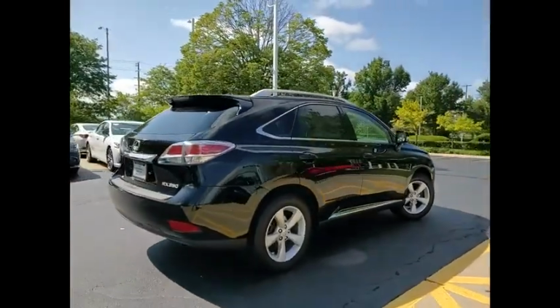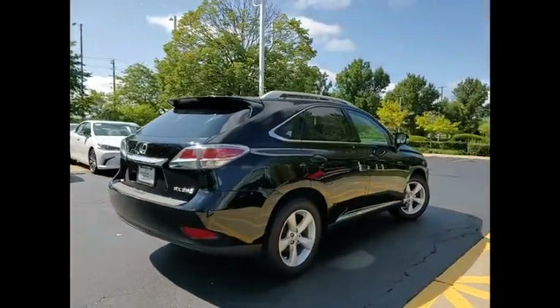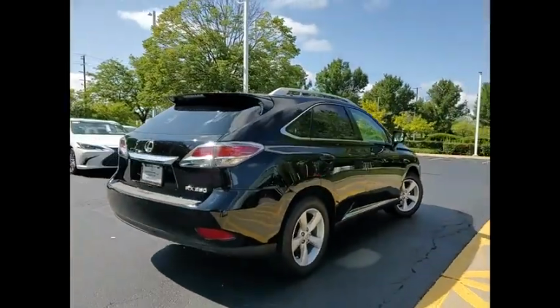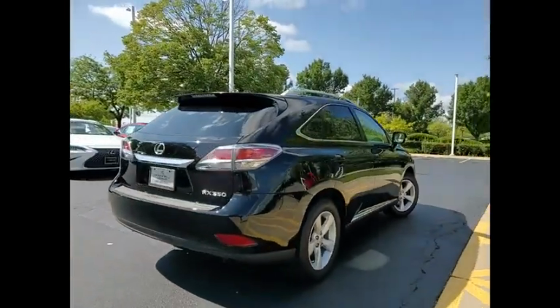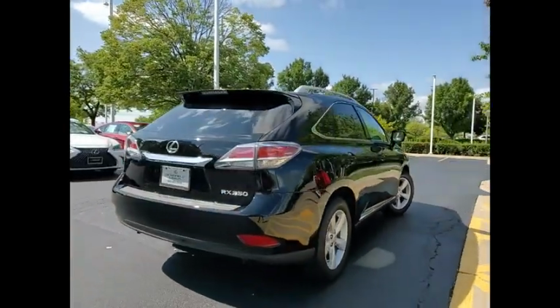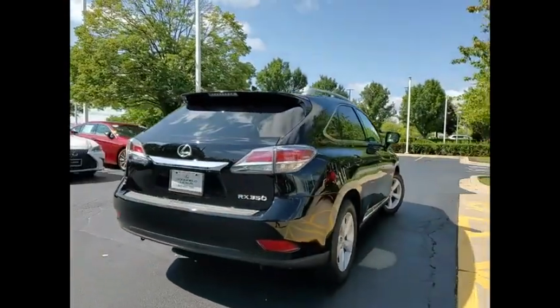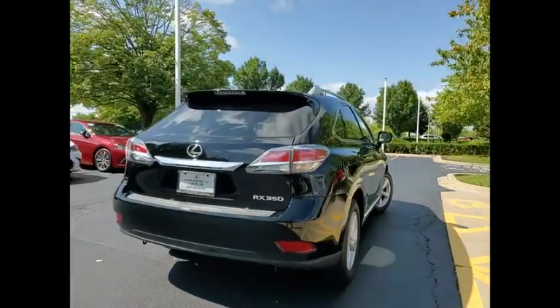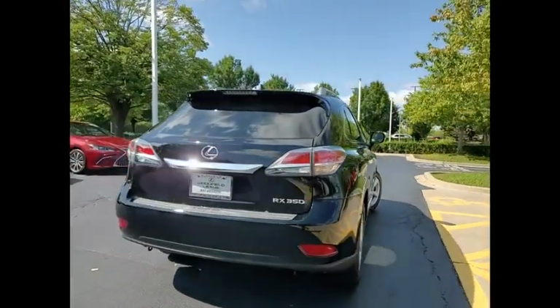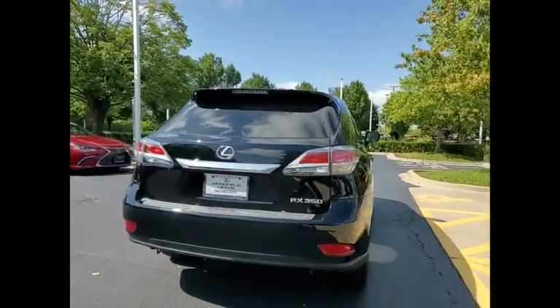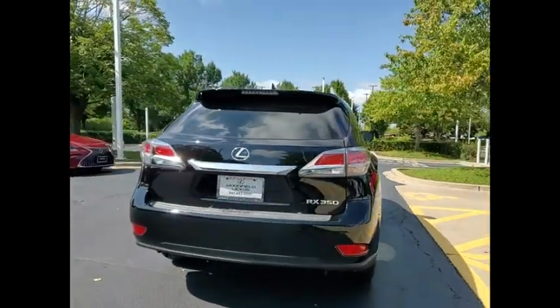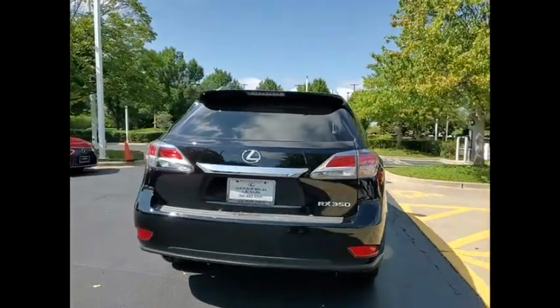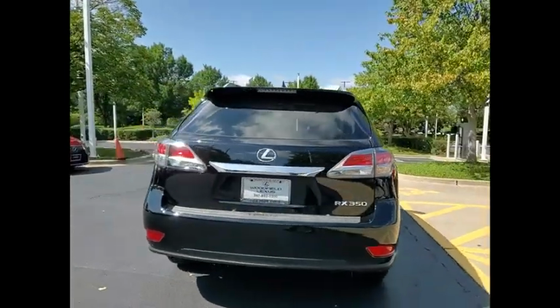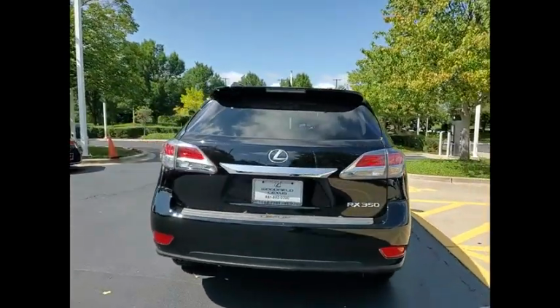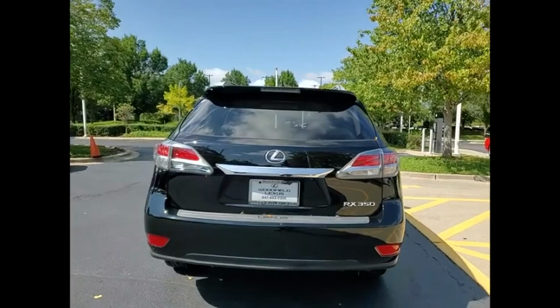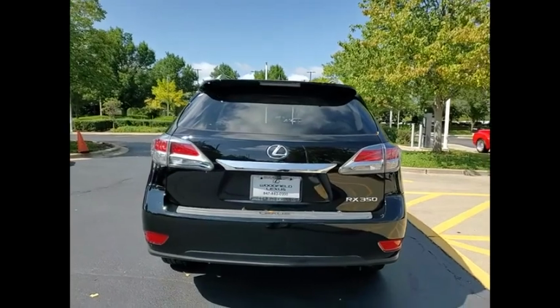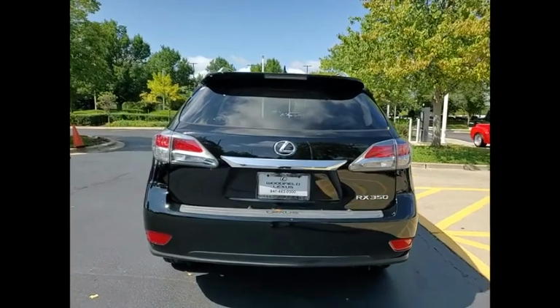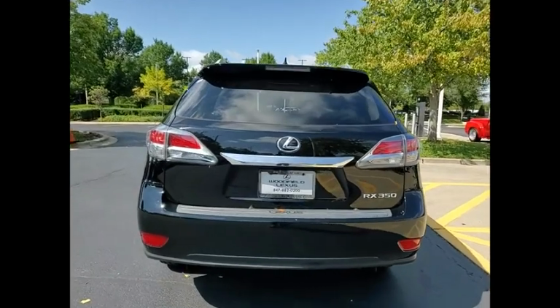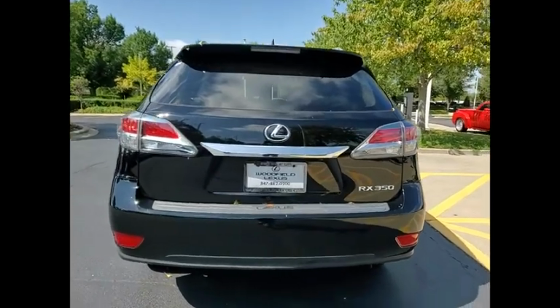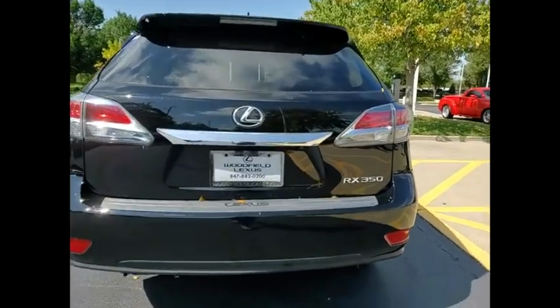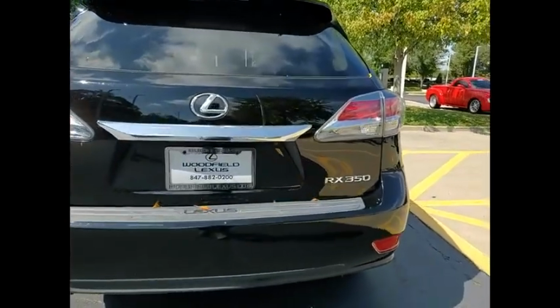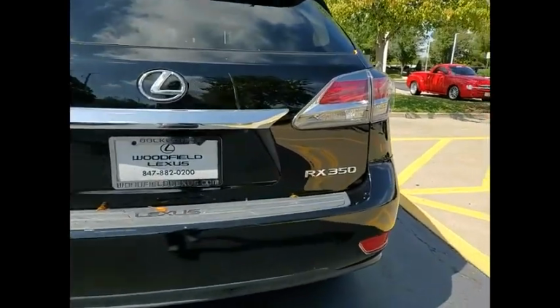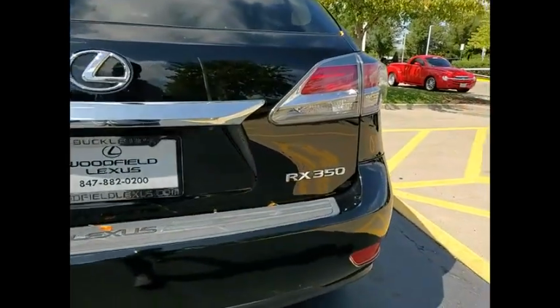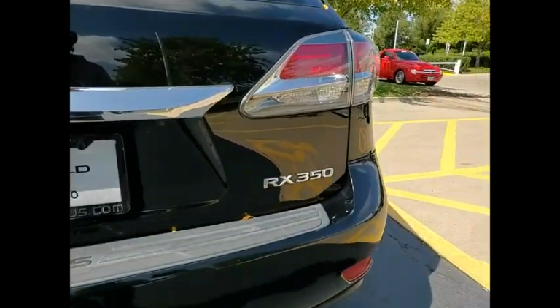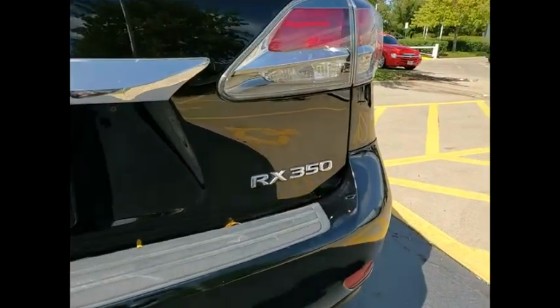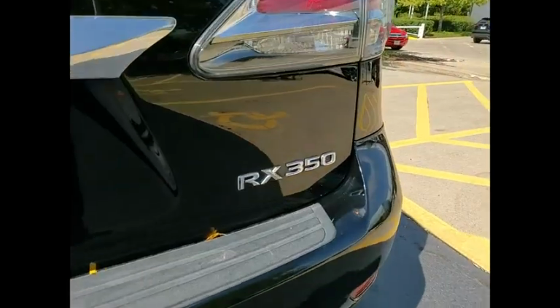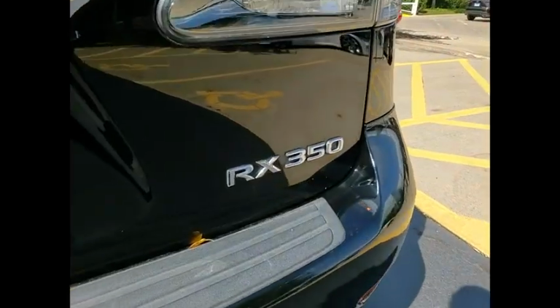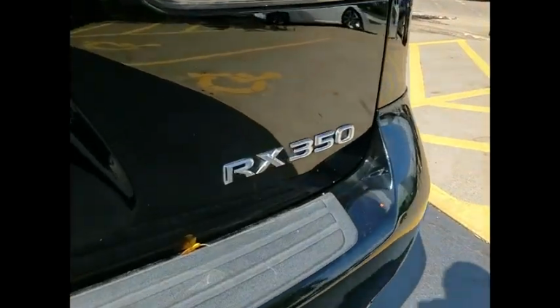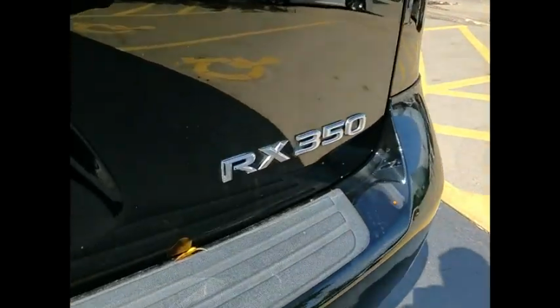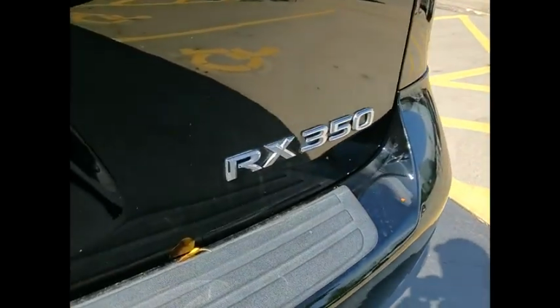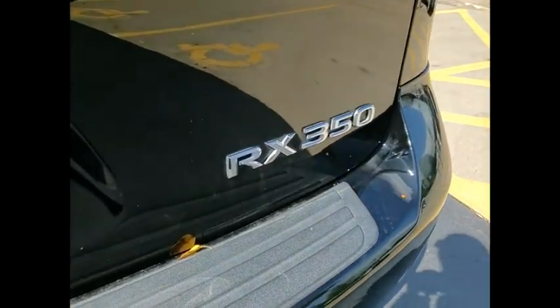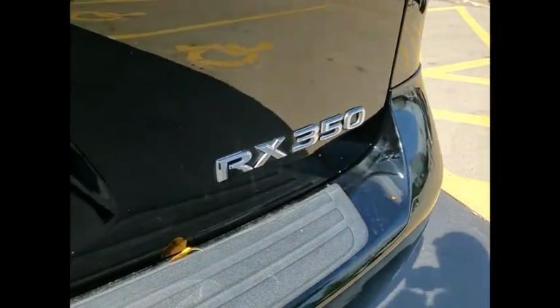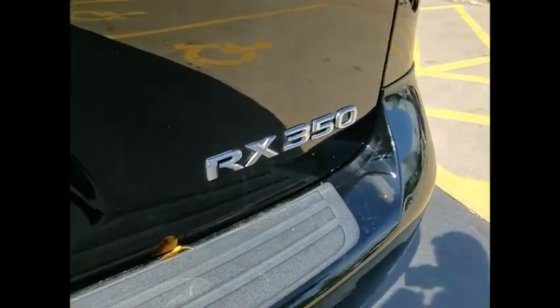Paired with a spacious cargo area, the RX350 continues to offer the best combination of powerful performance and interior luxury in its class.